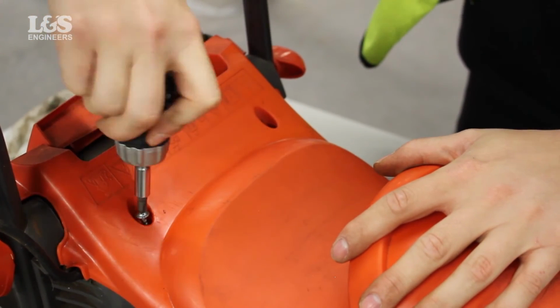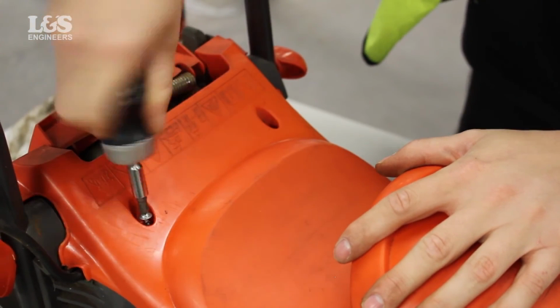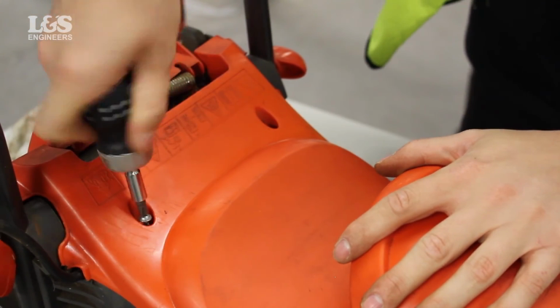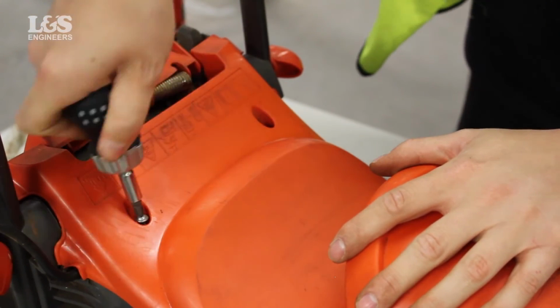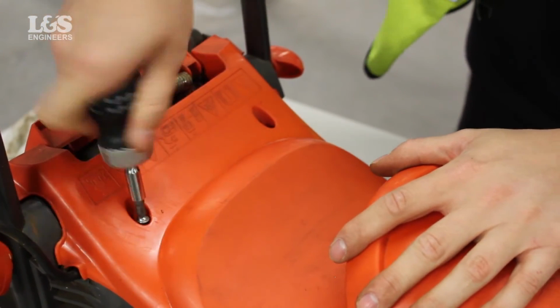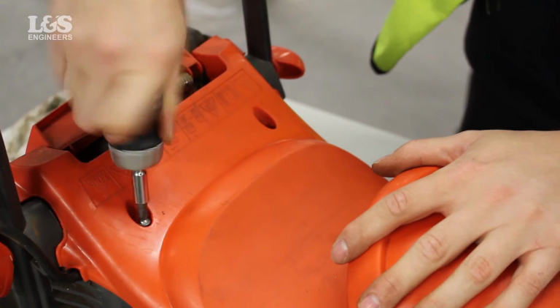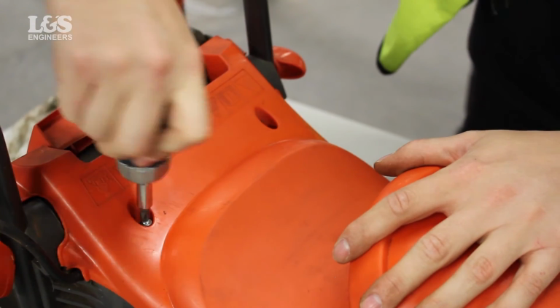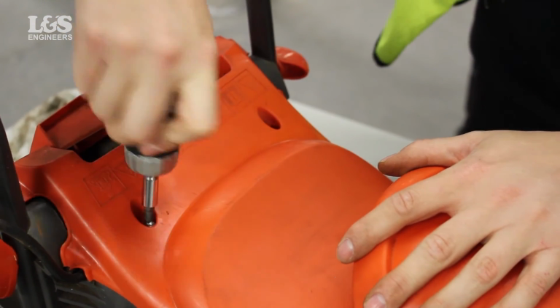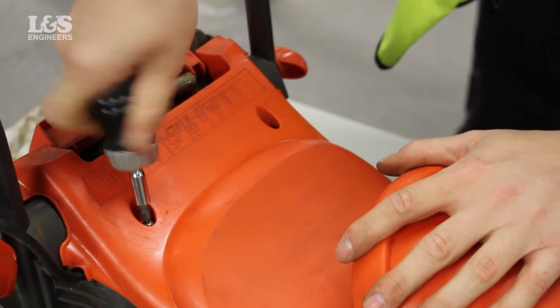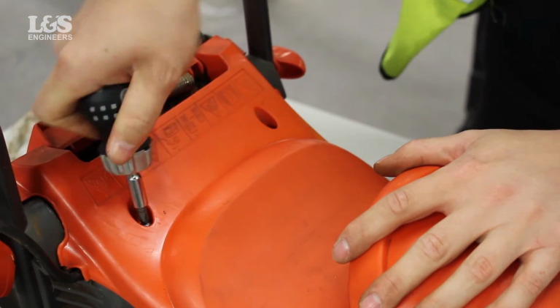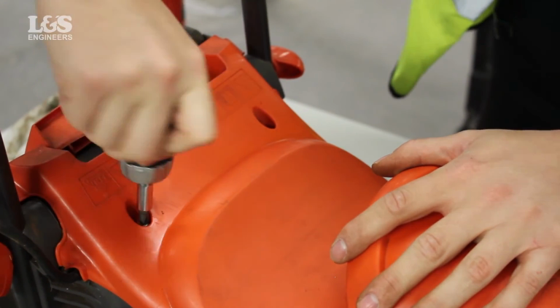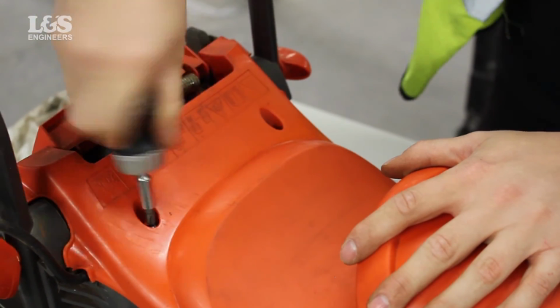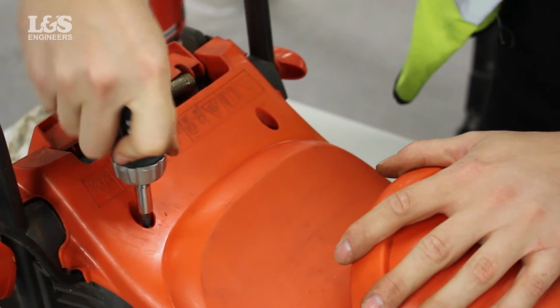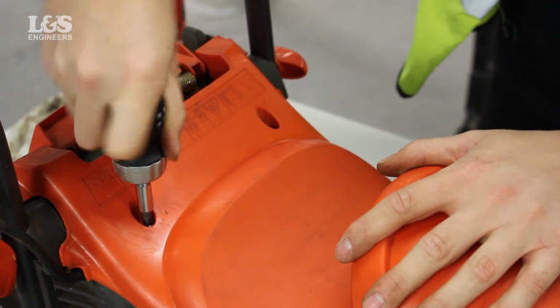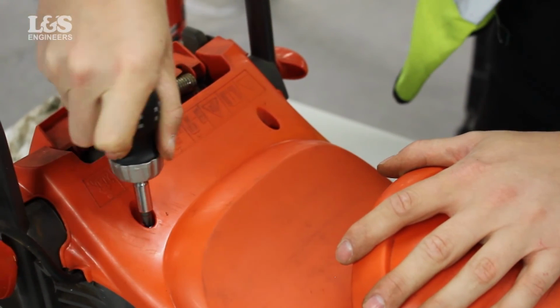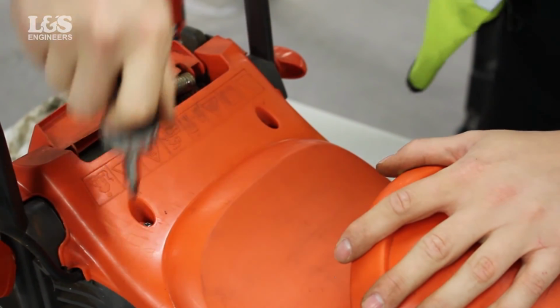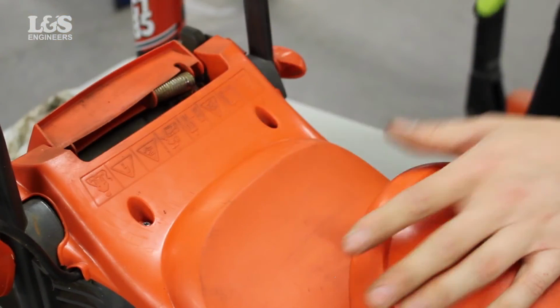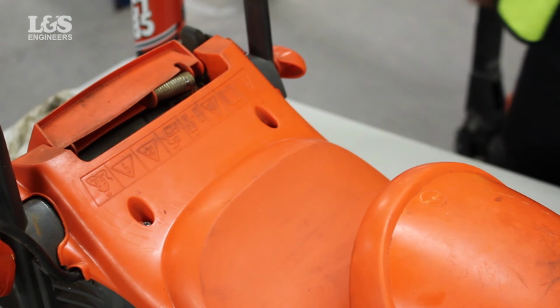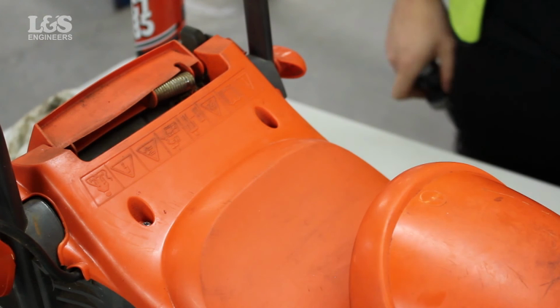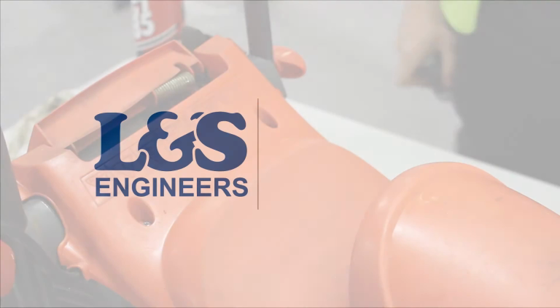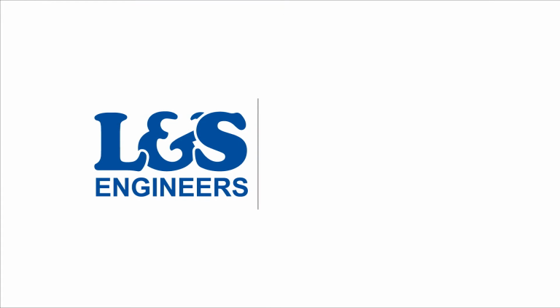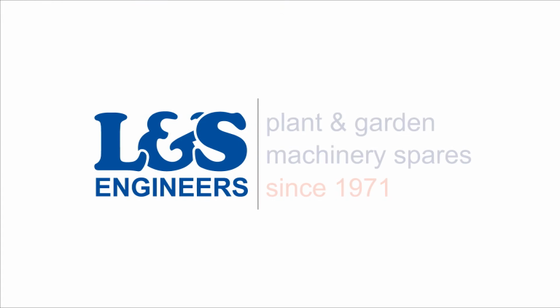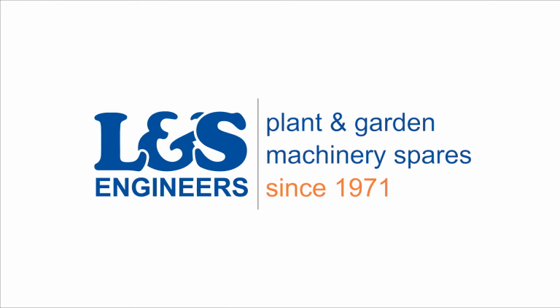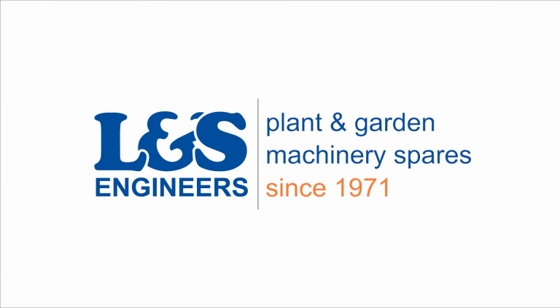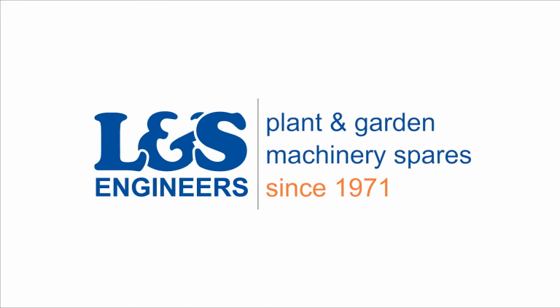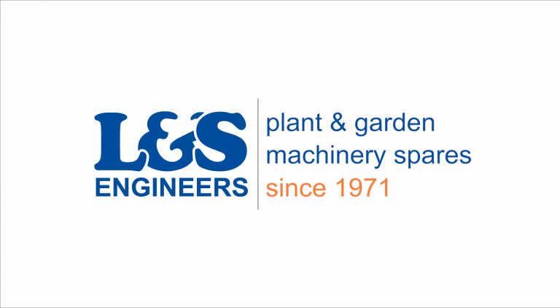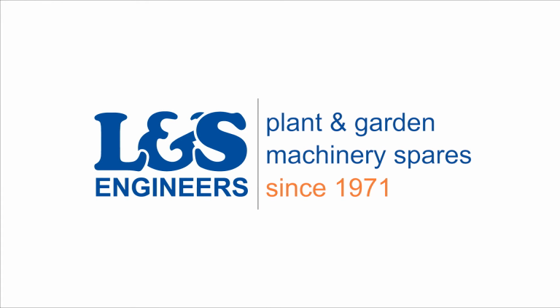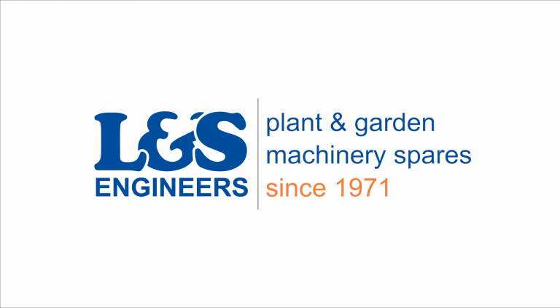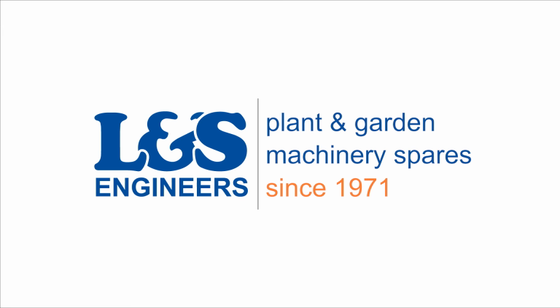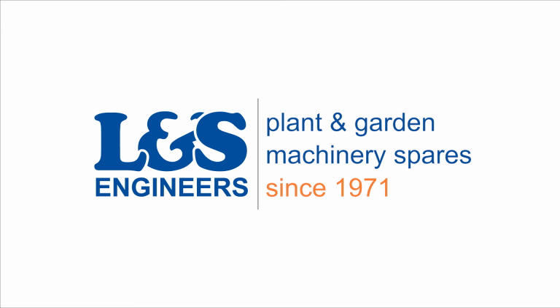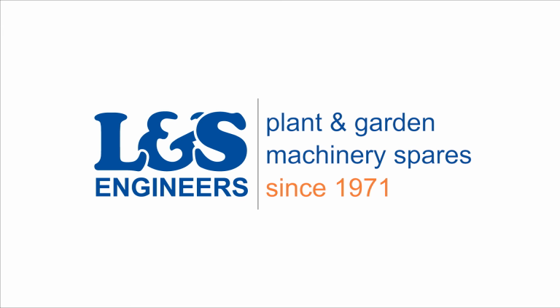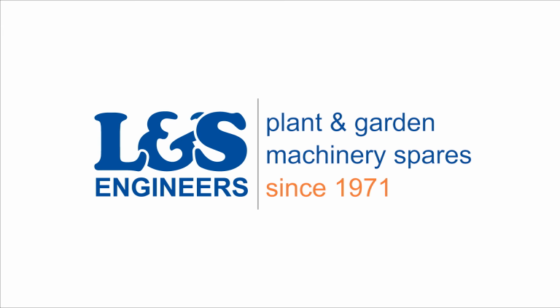That's how you change the filters in a Fly Mower Easy Mow lawnmower. All the parts and tools needed for this task are listed in the description below. Please like, share and subscribe if you found this video helpful.